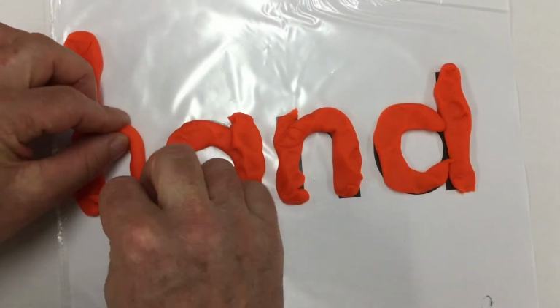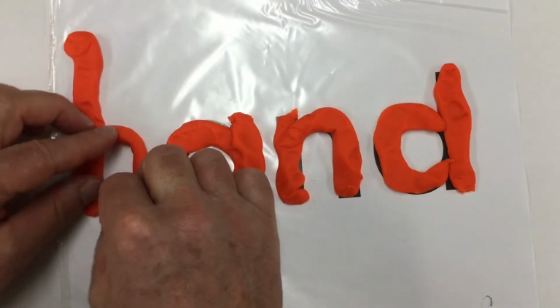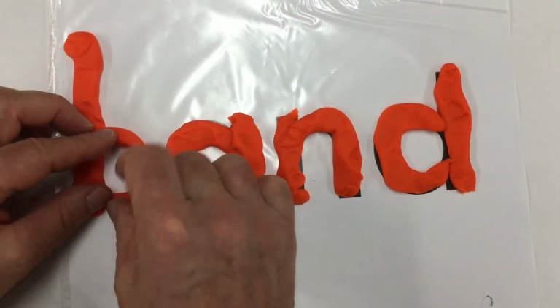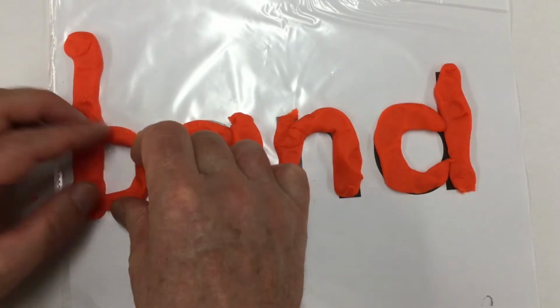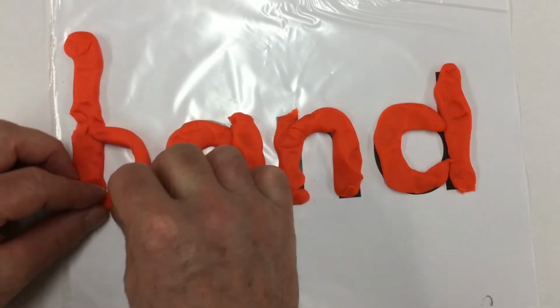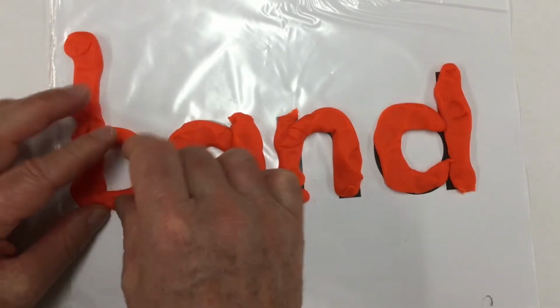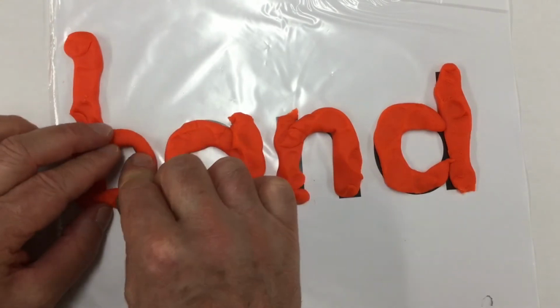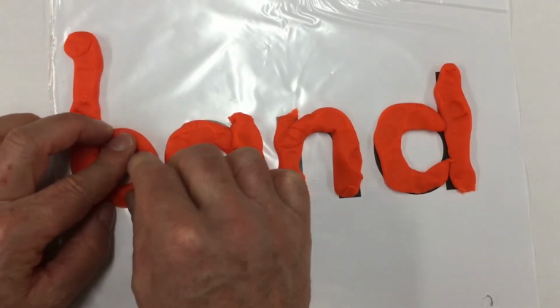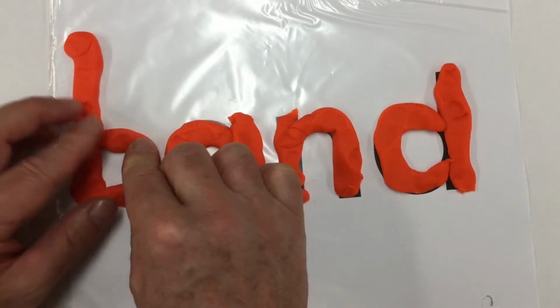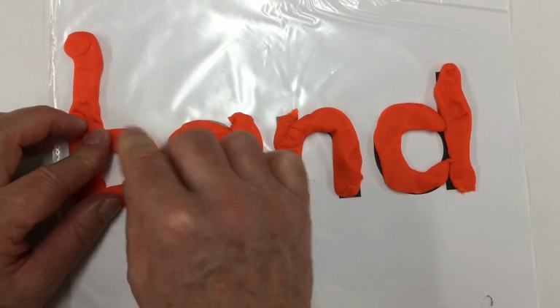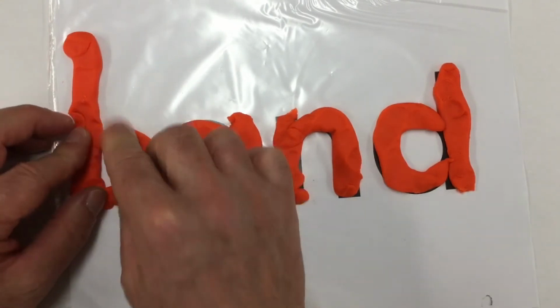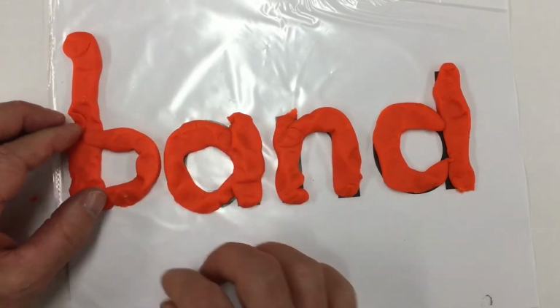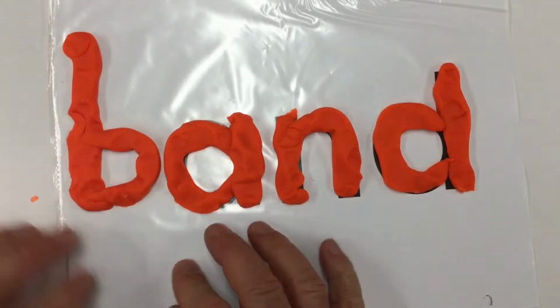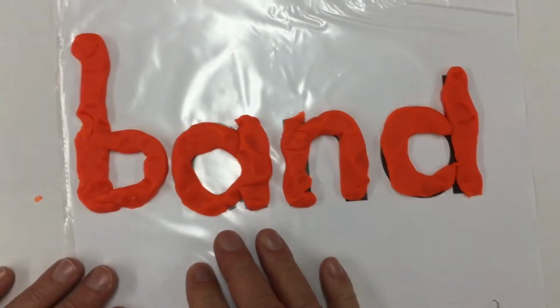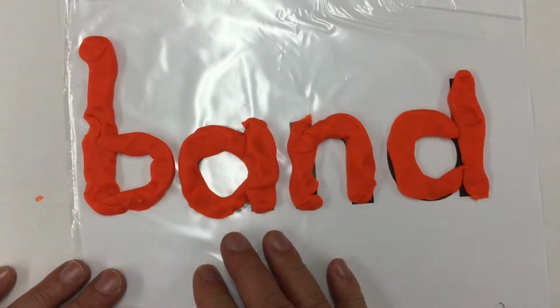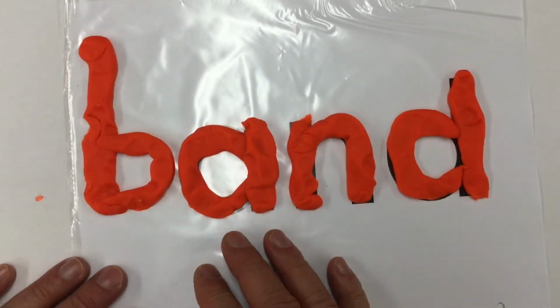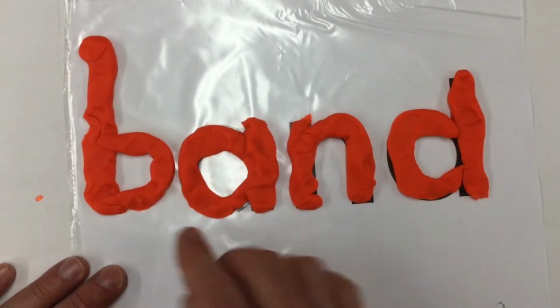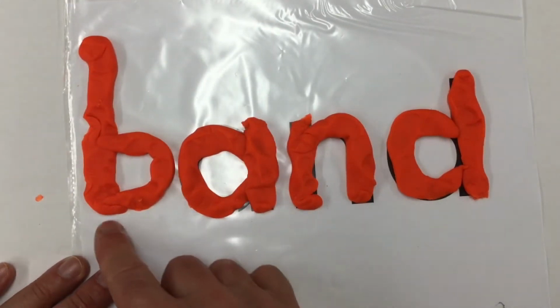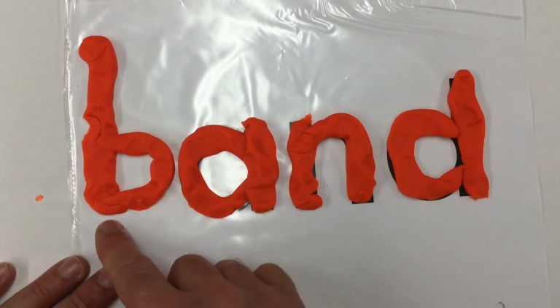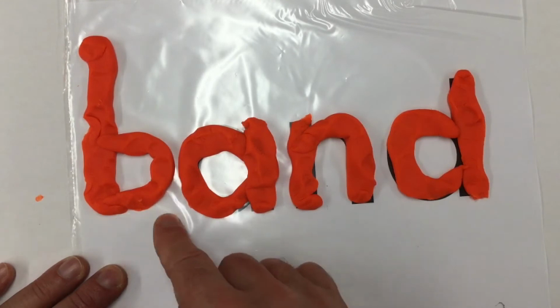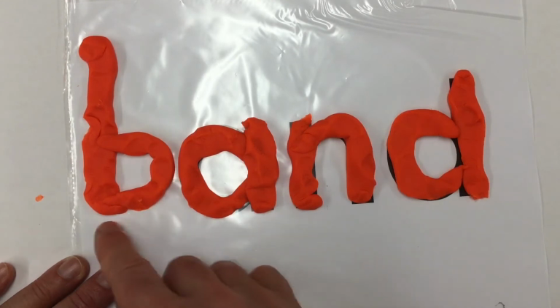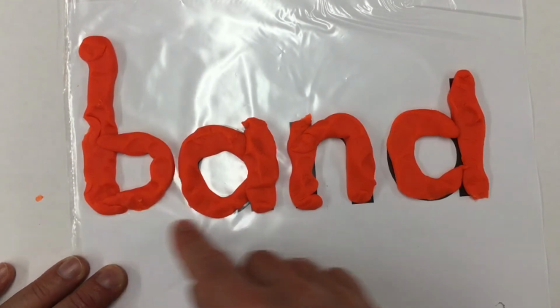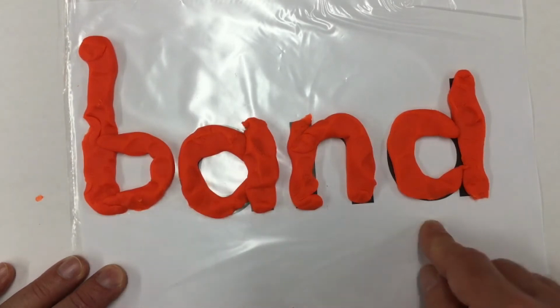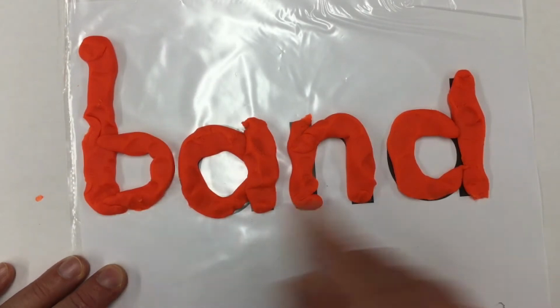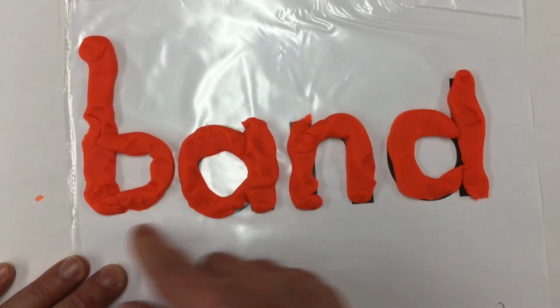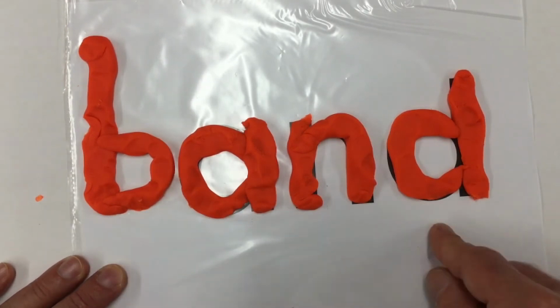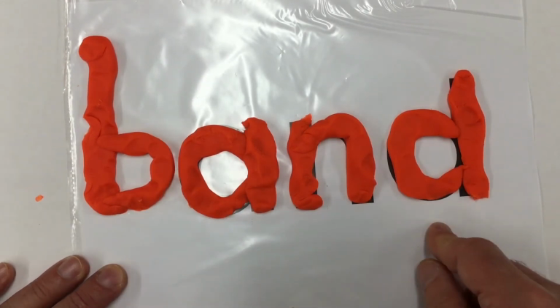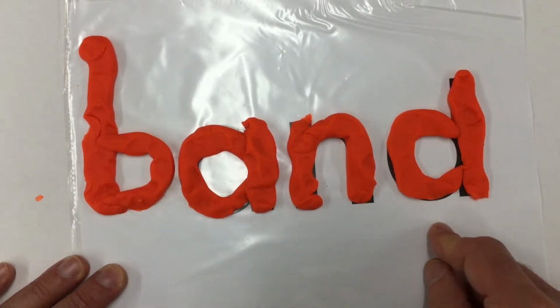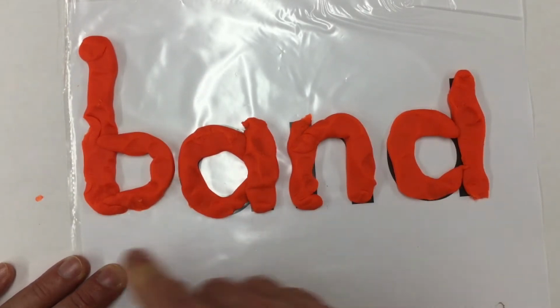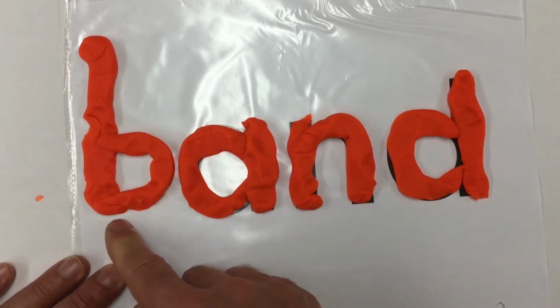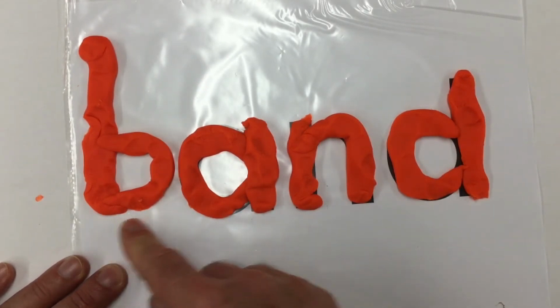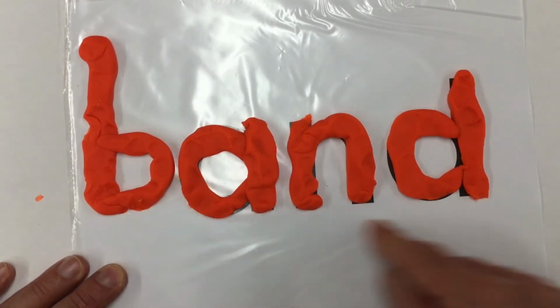Create the letter B out of that. Now with a B, we've got band. Band. A musical band.